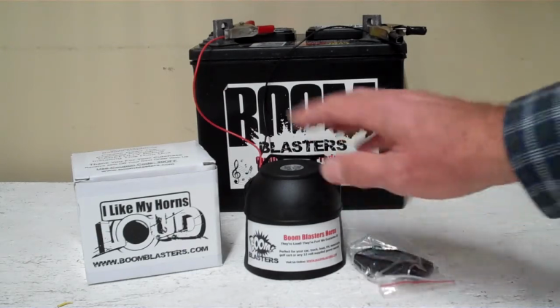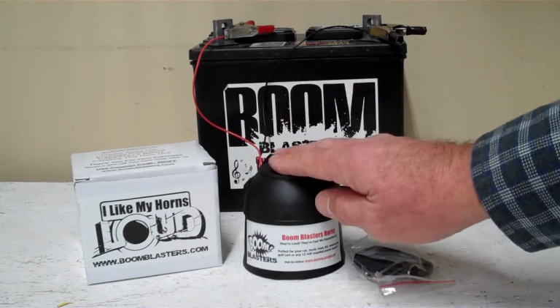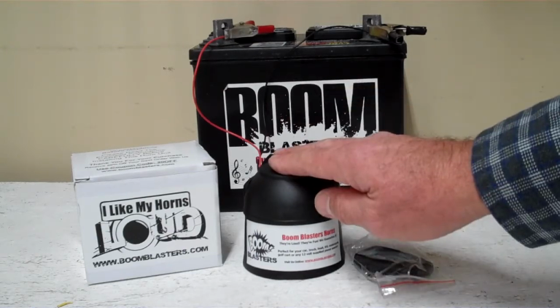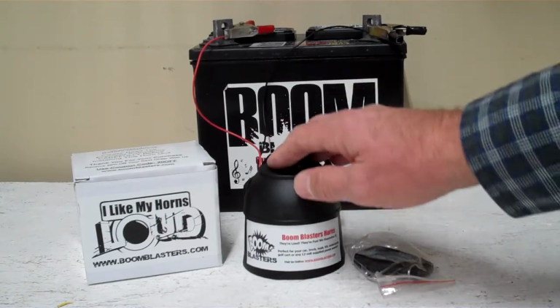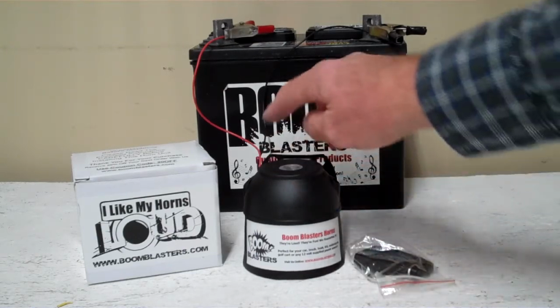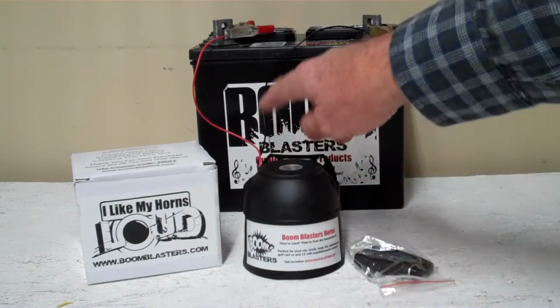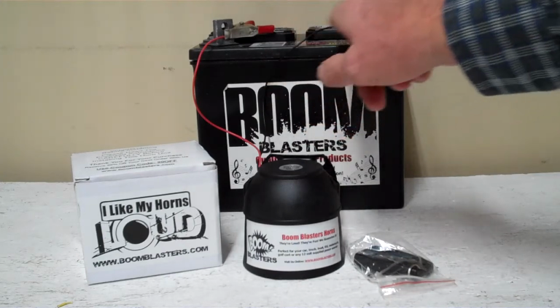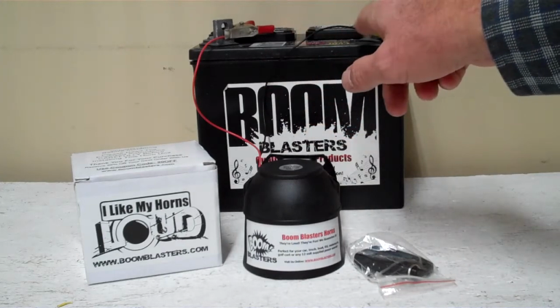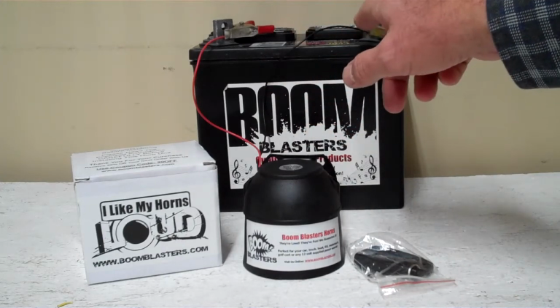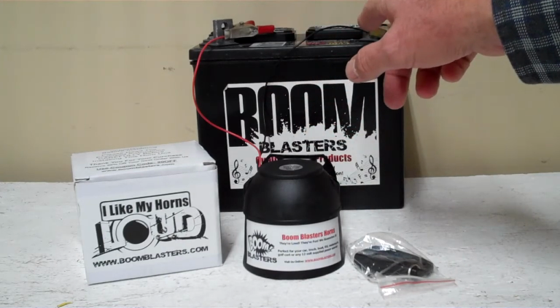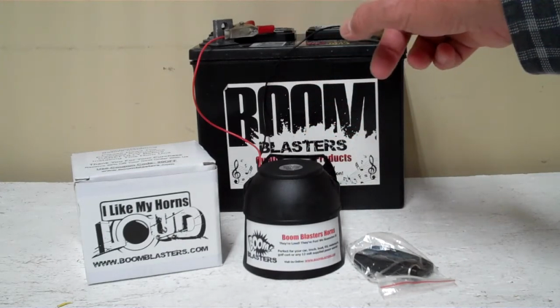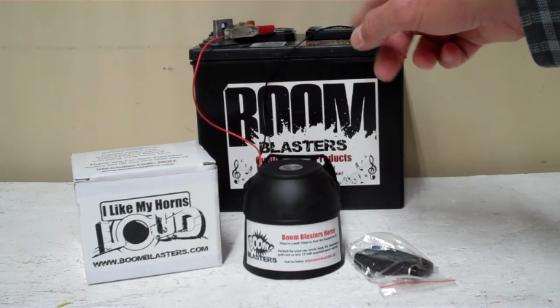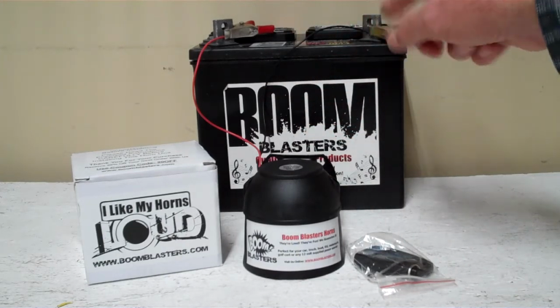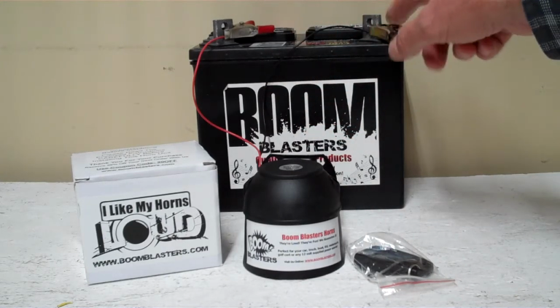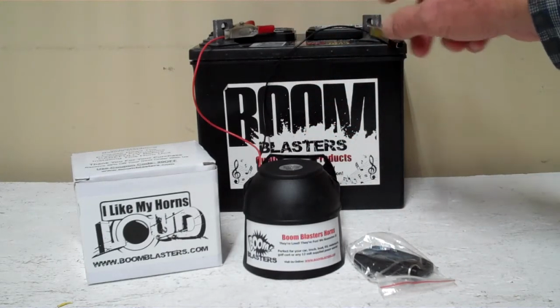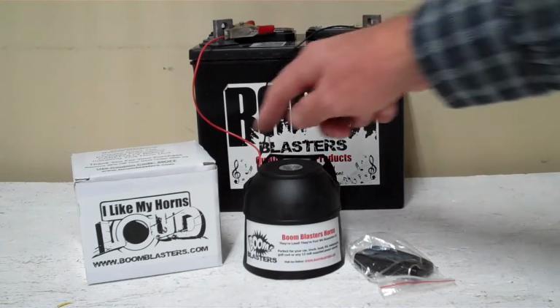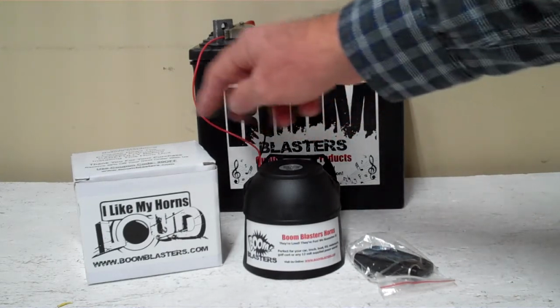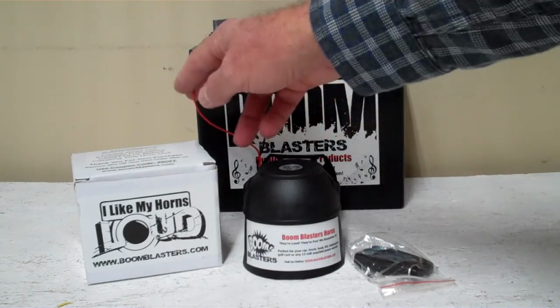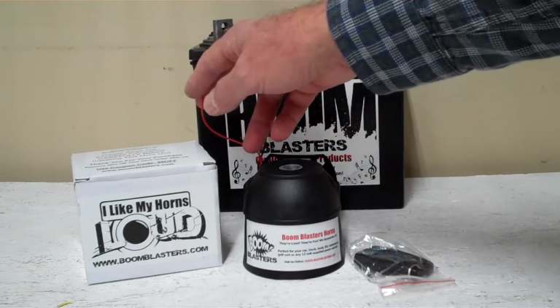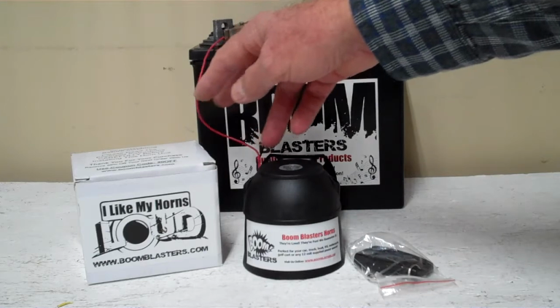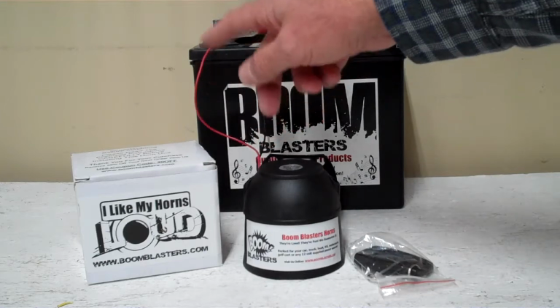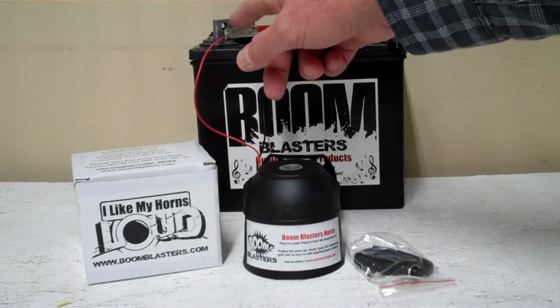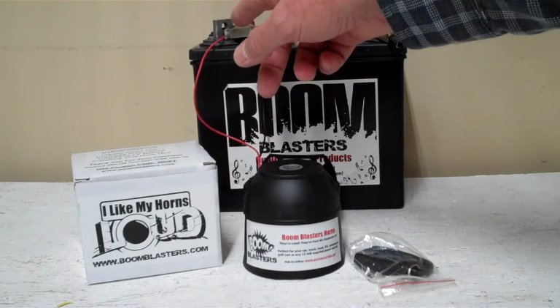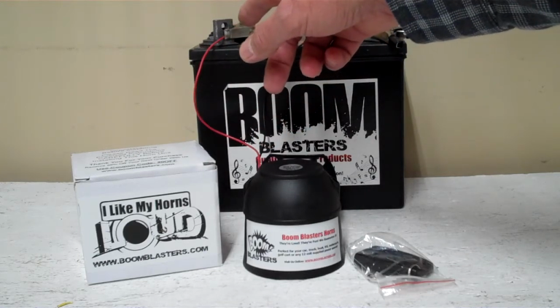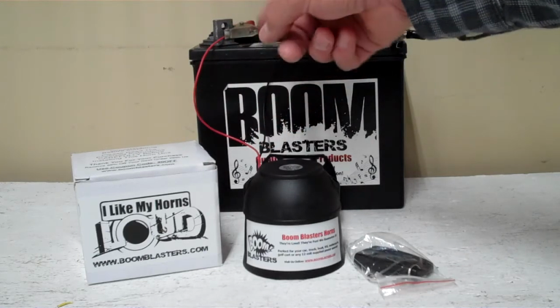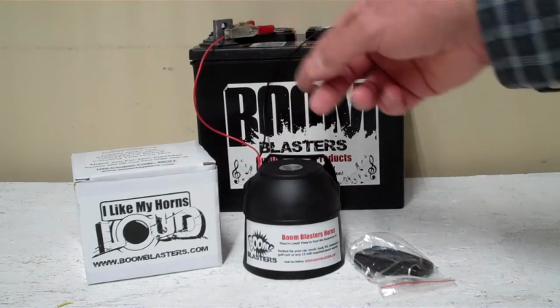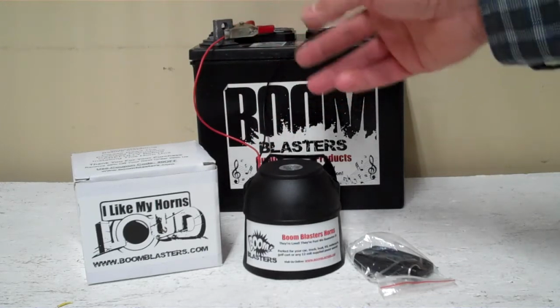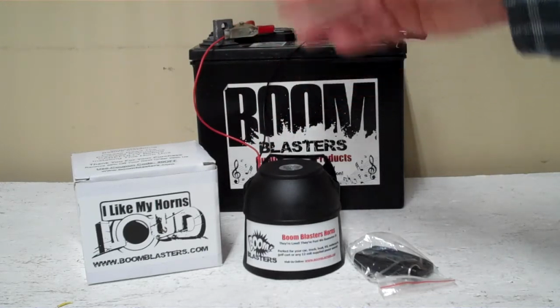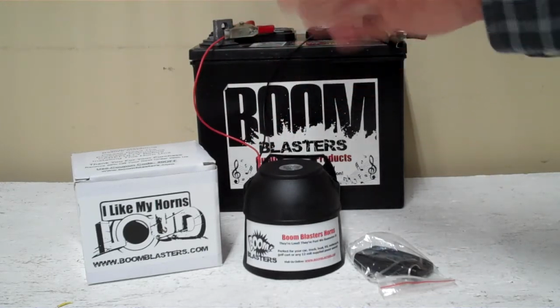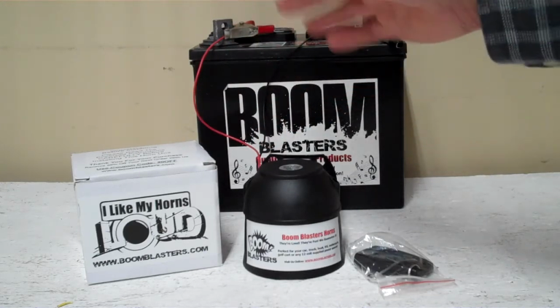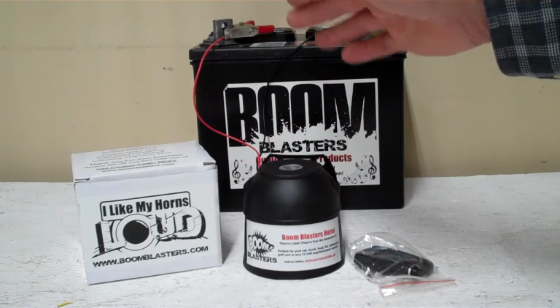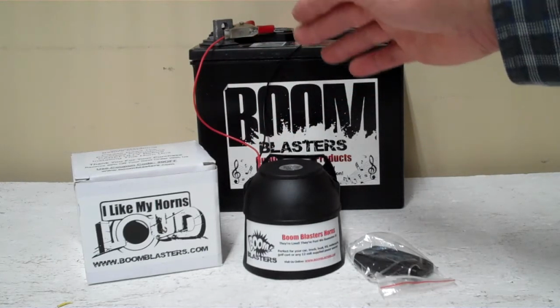Really easy installation. Your black wire coming from your horn will go to a ground somewhere — it could be your battery or just anywhere you have a good ground. And your red wire coming from your horn will go to a 12 volt power source — it could be a battery, a fuse, just anywhere you have a good 12 volt power source.